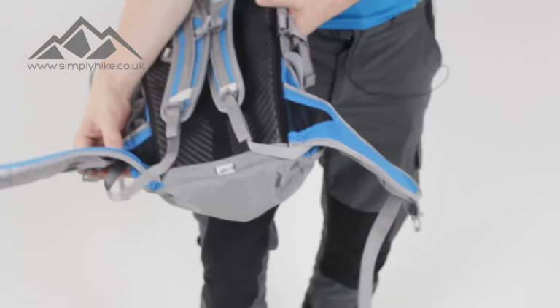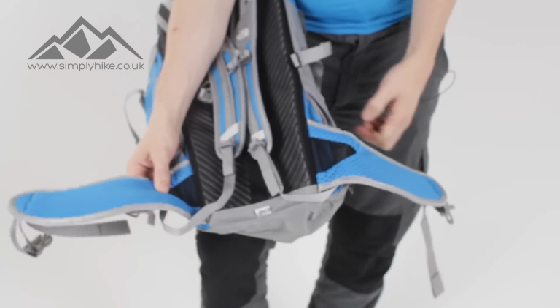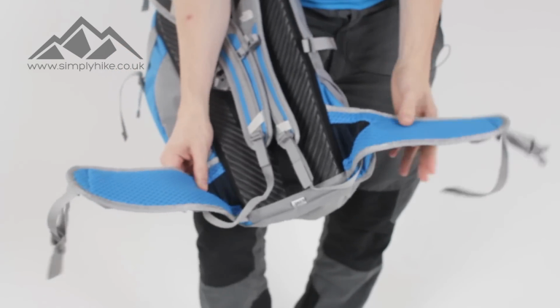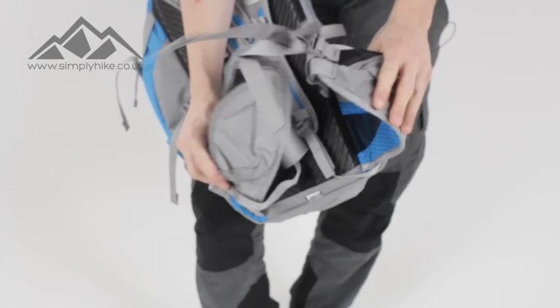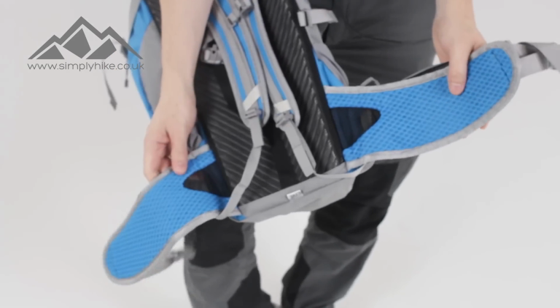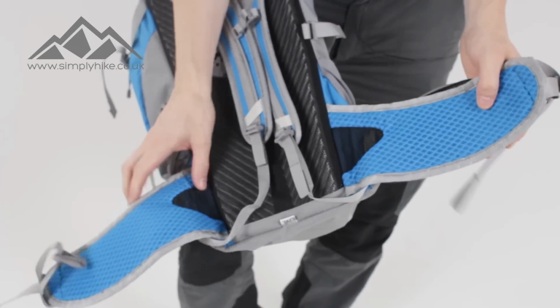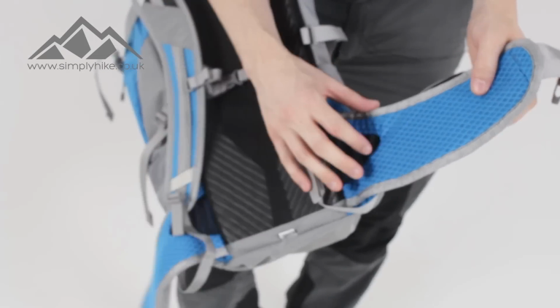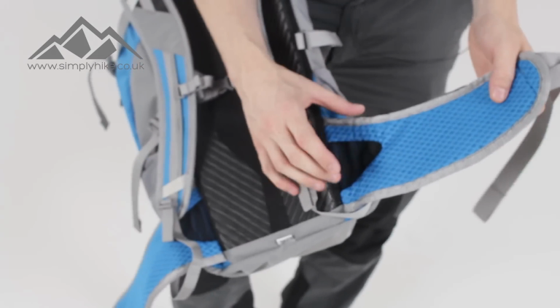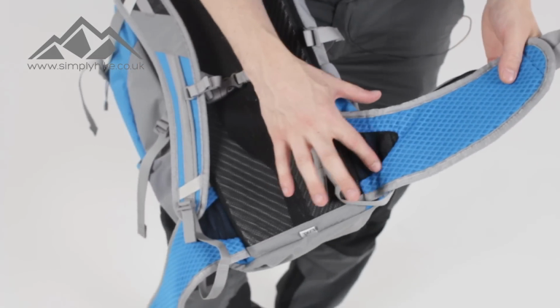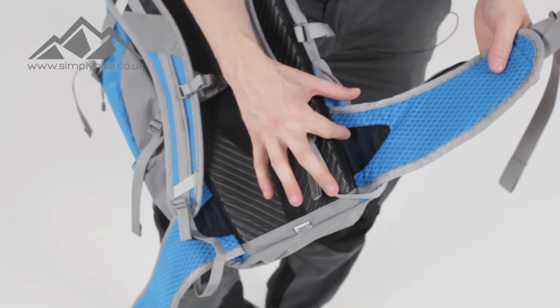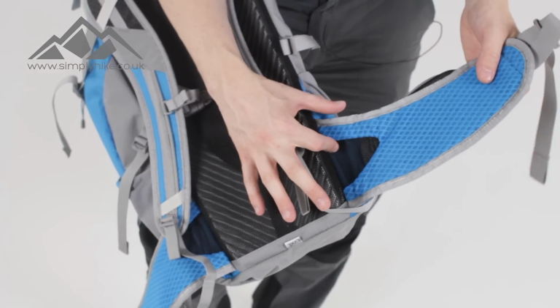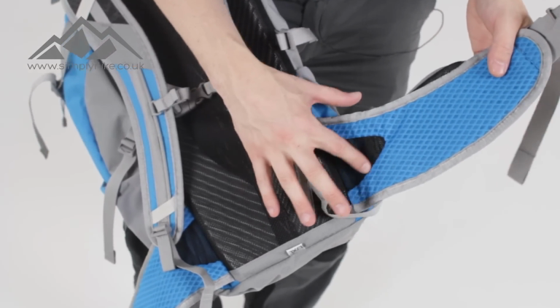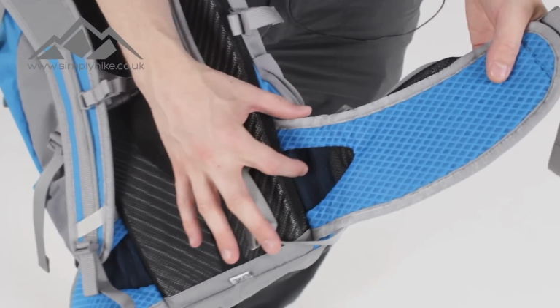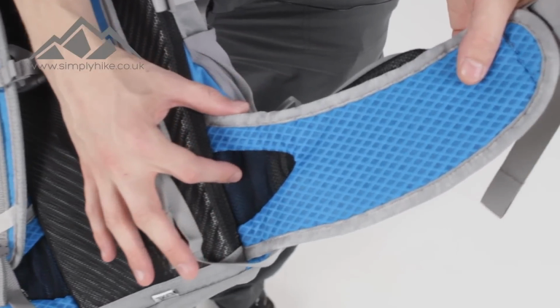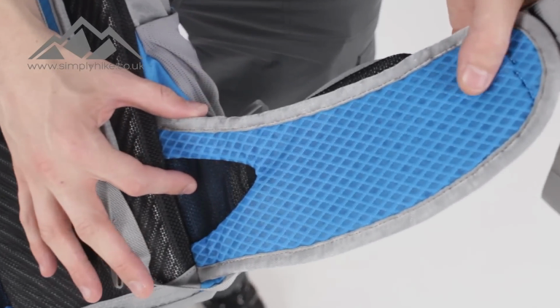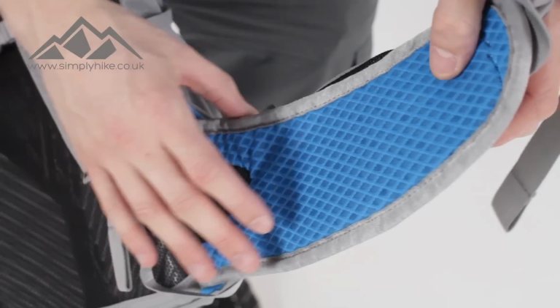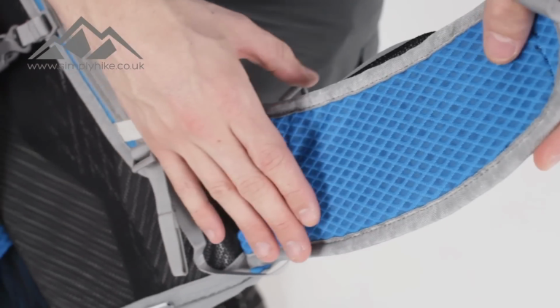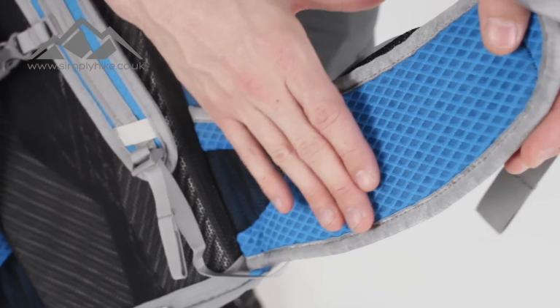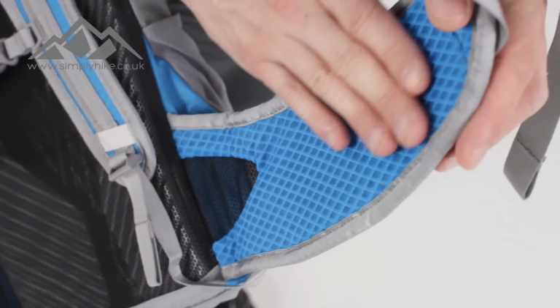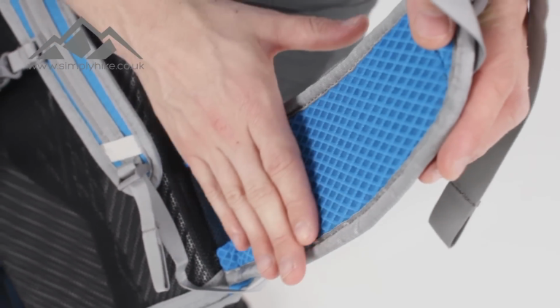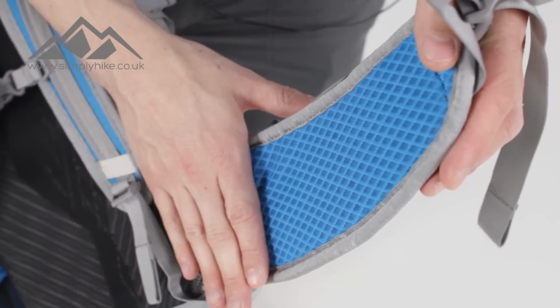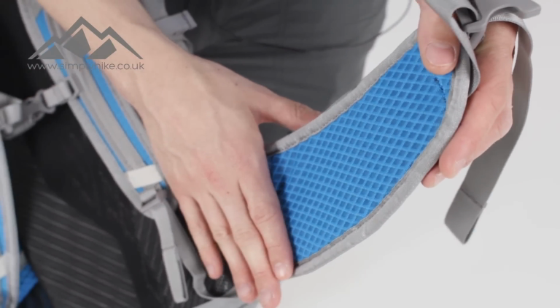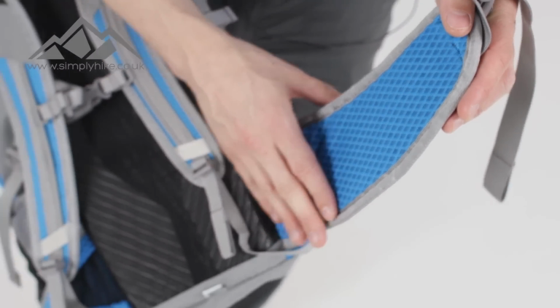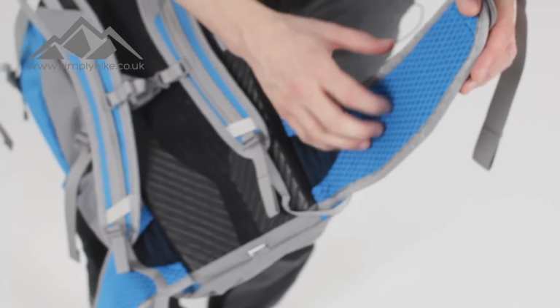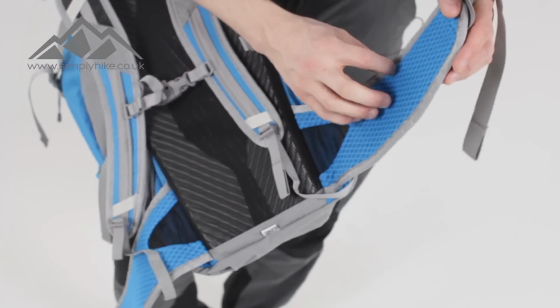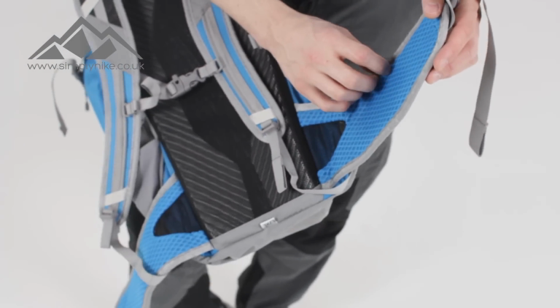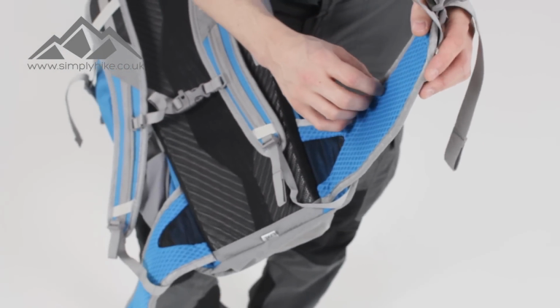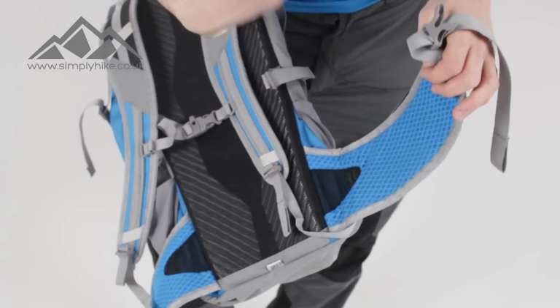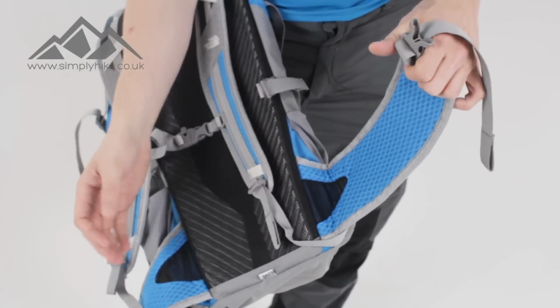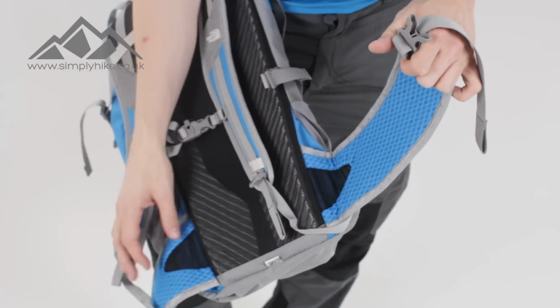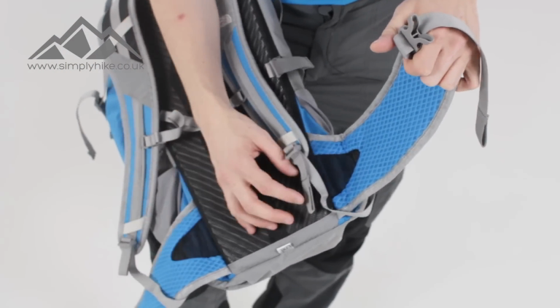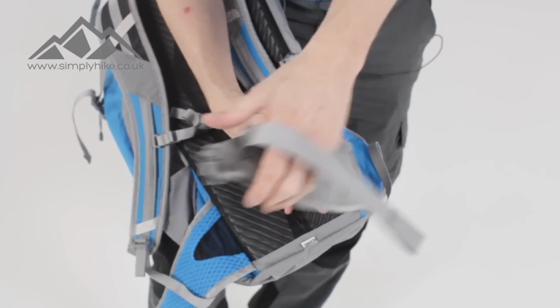The hip straps are nice and flexible and breathable. There's mesh paneling on the side for breathability, and the main paddings themselves also have air holes, so it's just going to be nice and light.